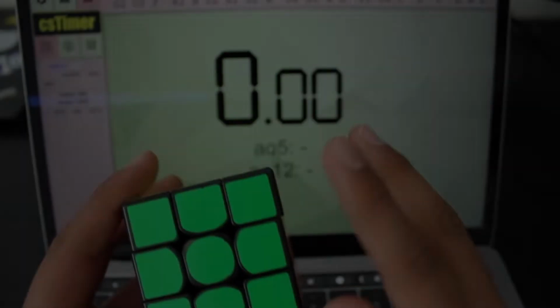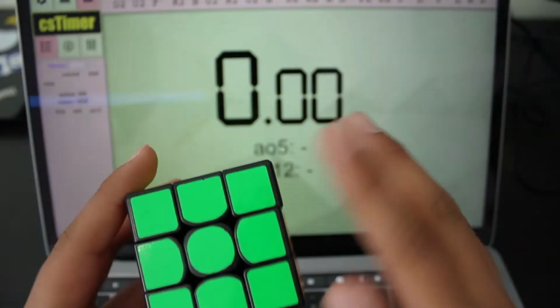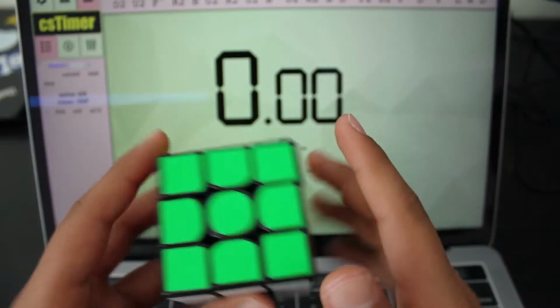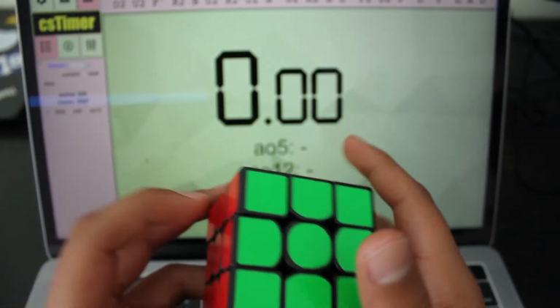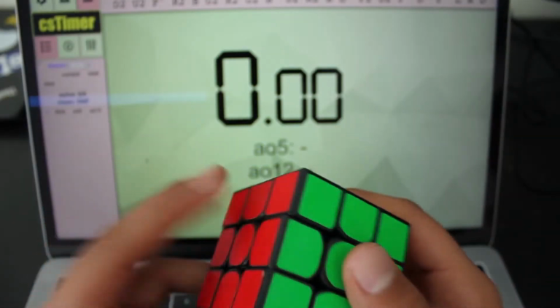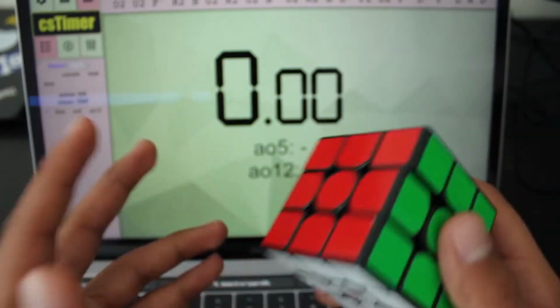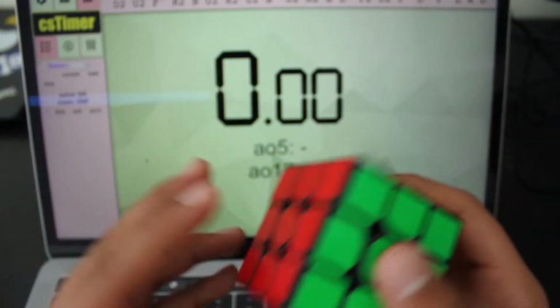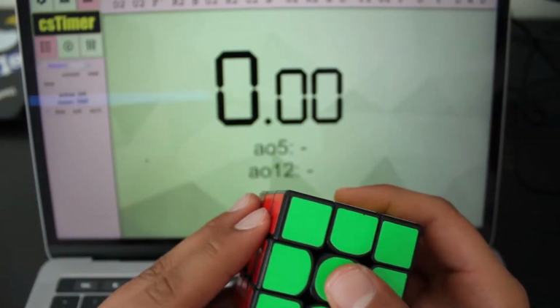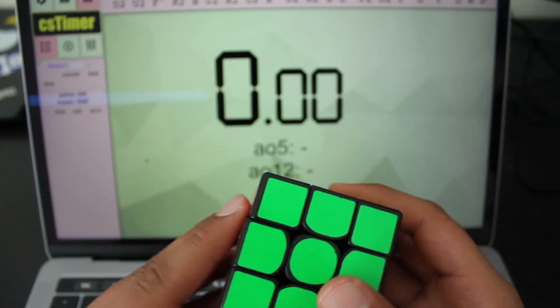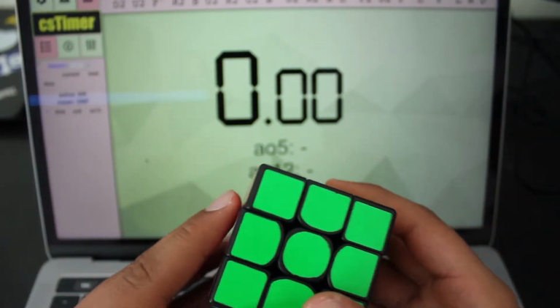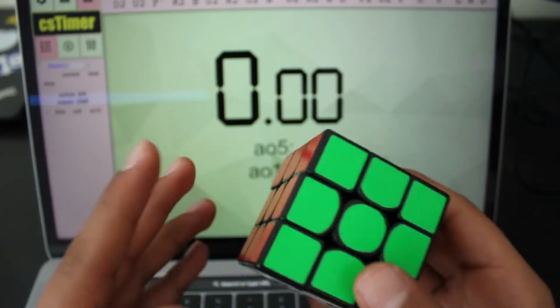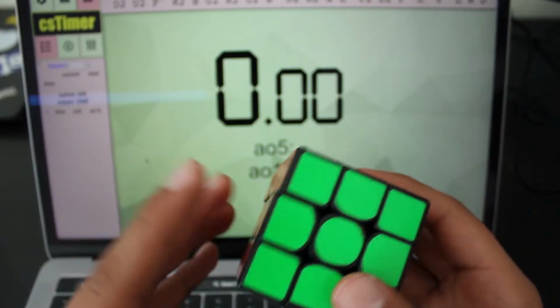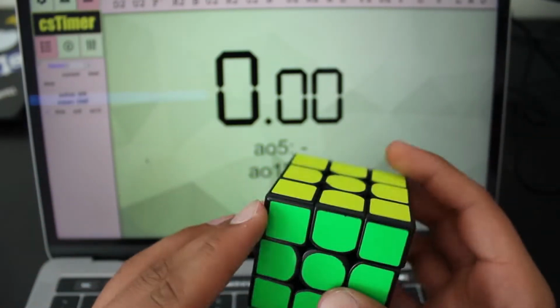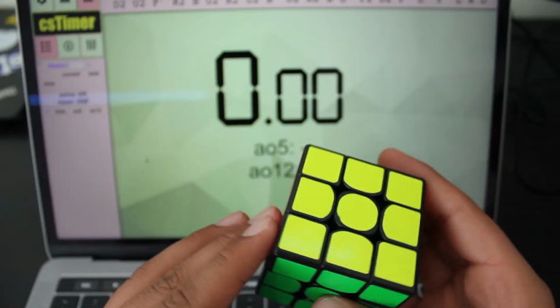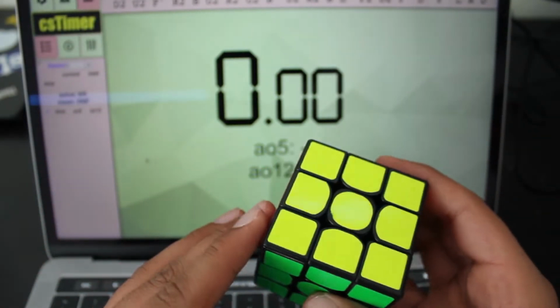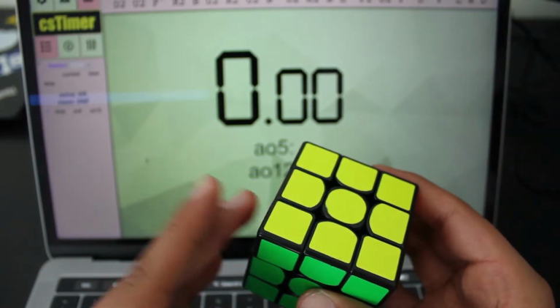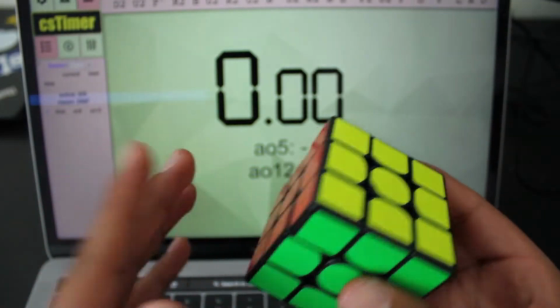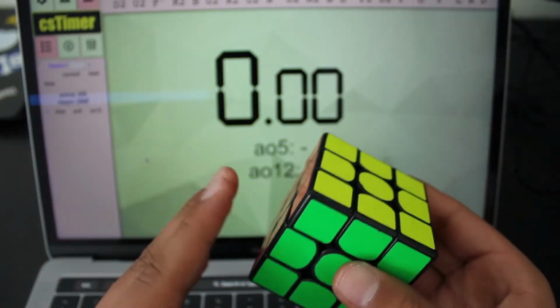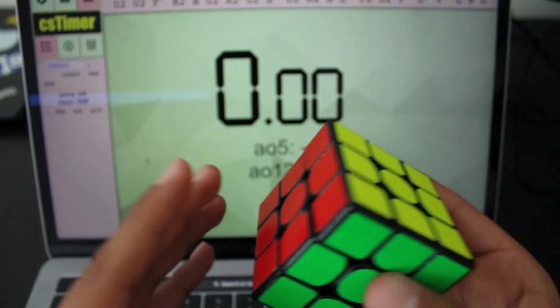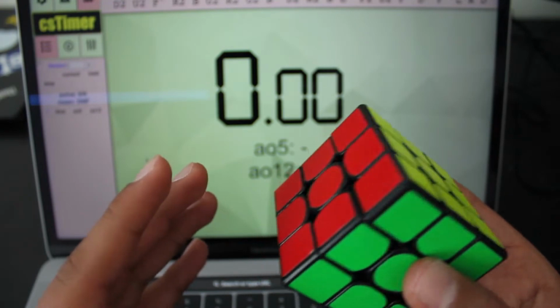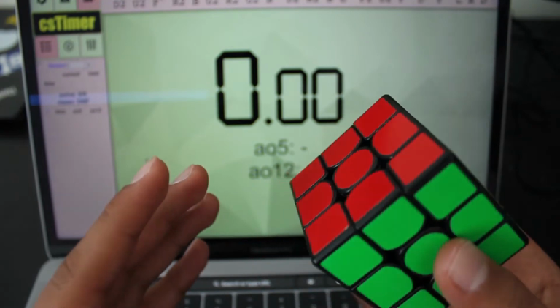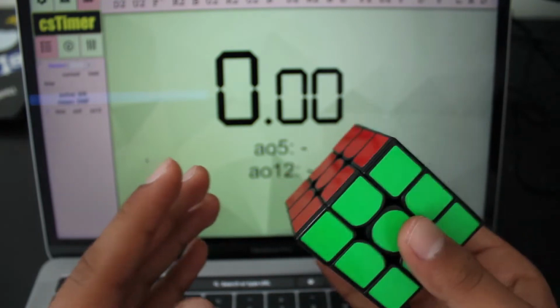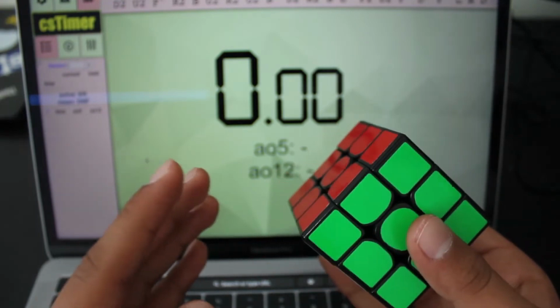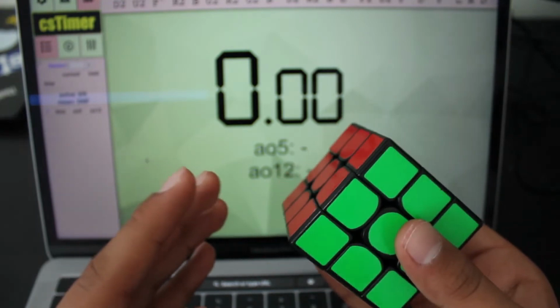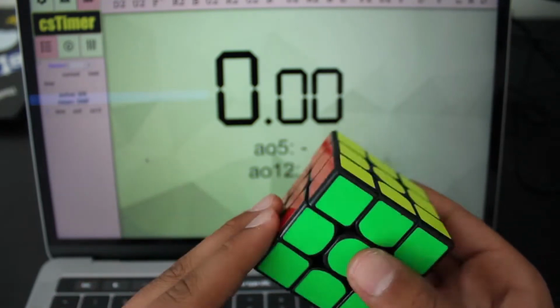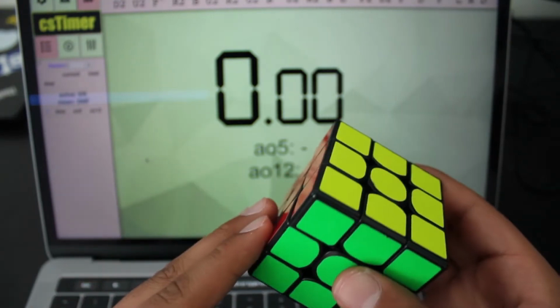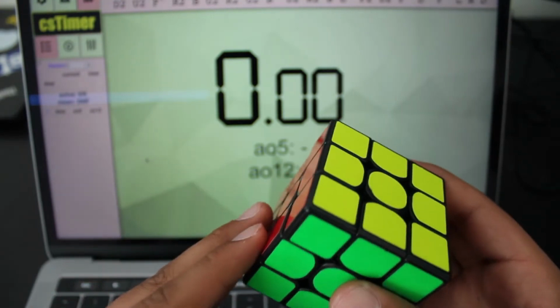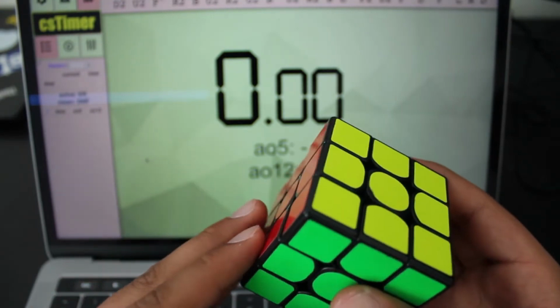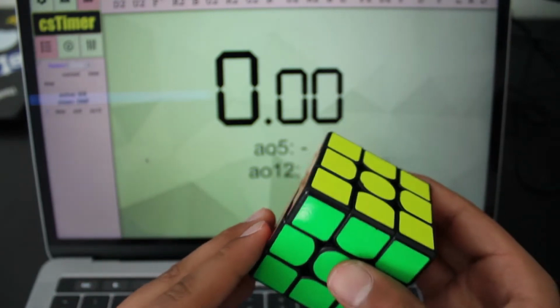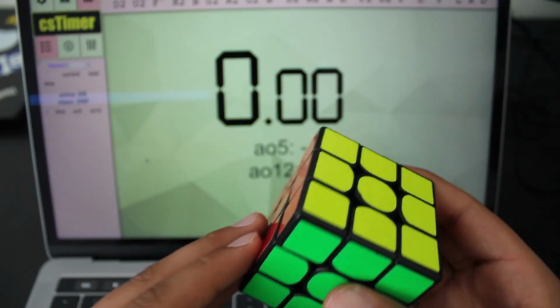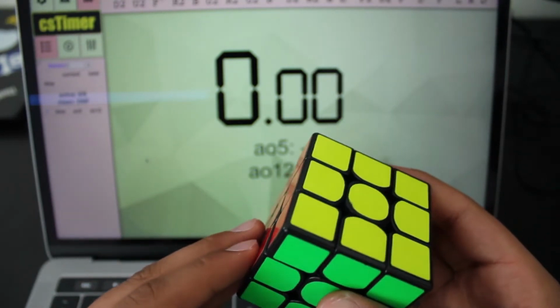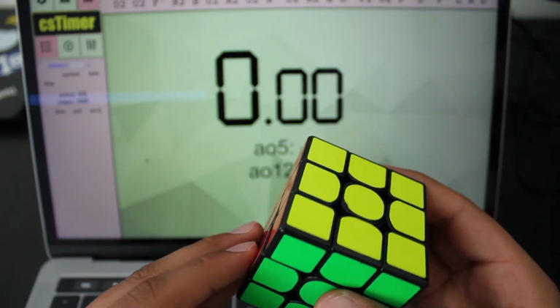Hey guys, it's Cubing Maniac here and today we're going to be doing some 3x3 walkthrough solves. Let's get right into it.